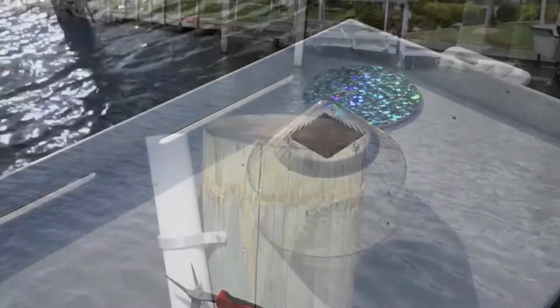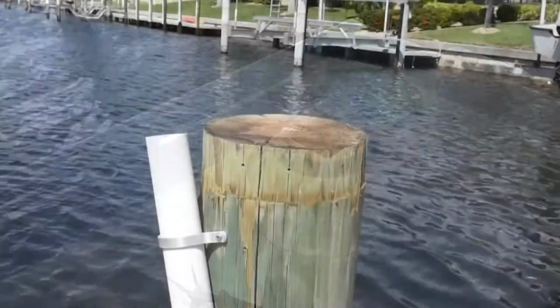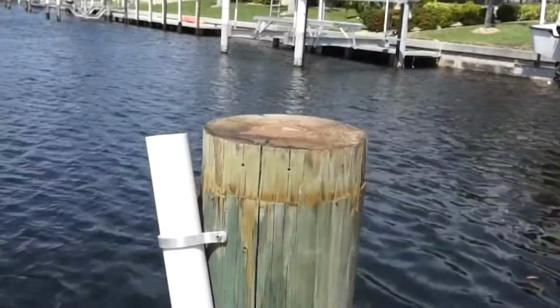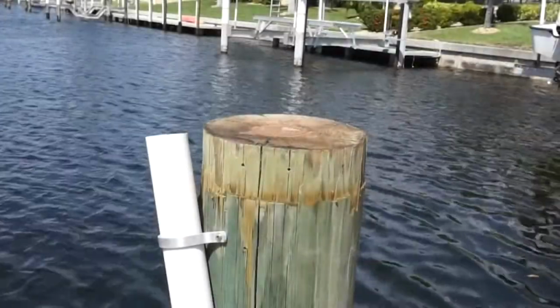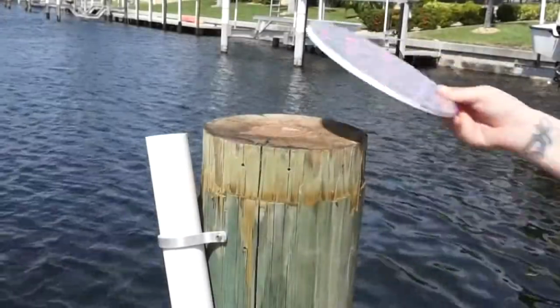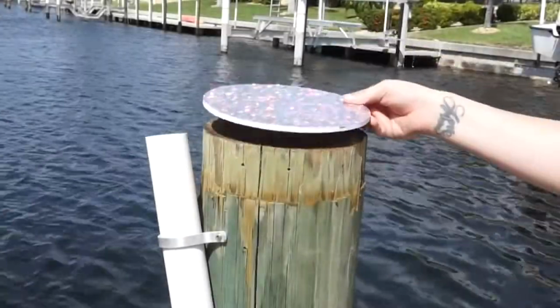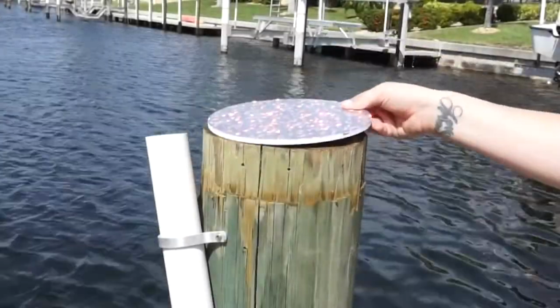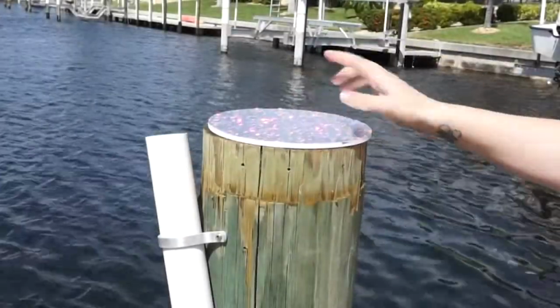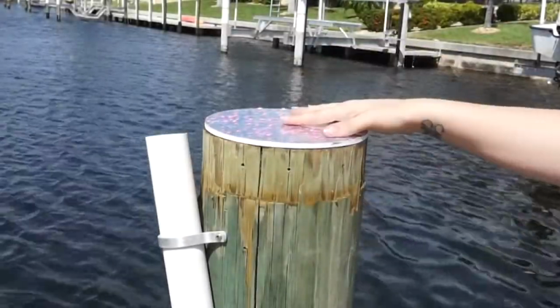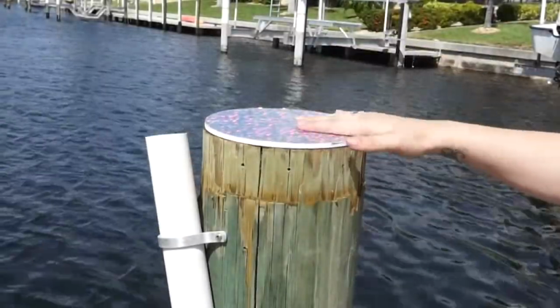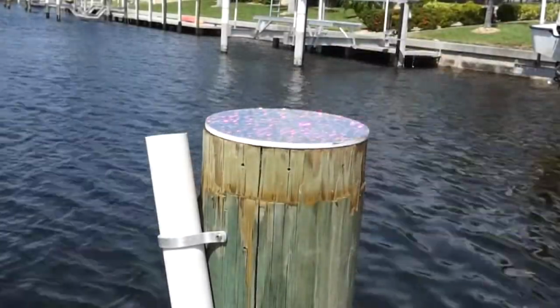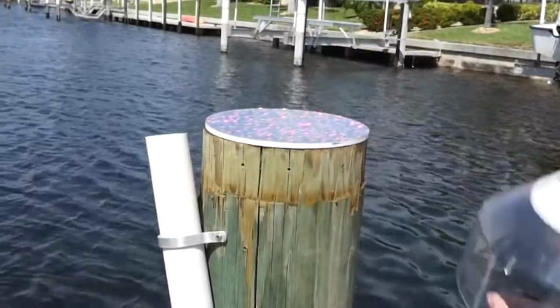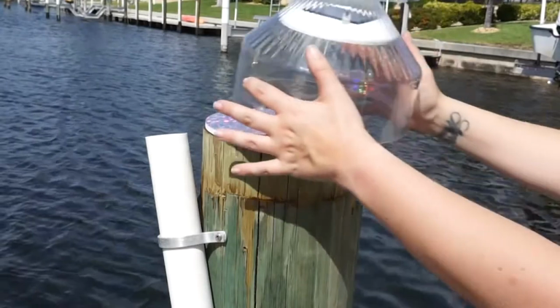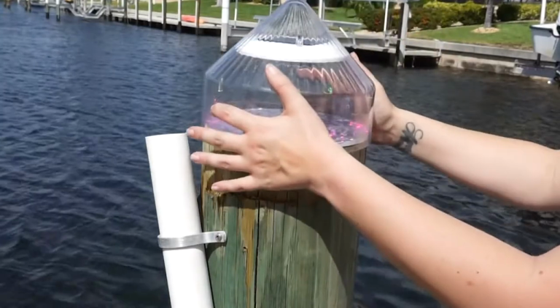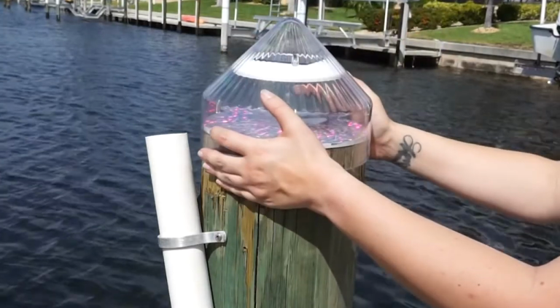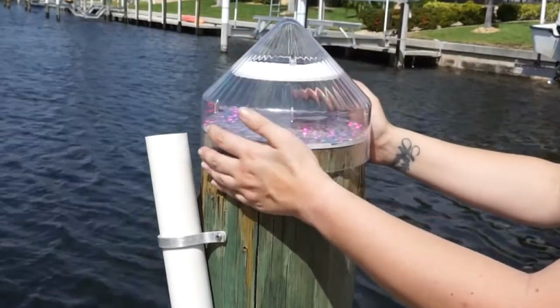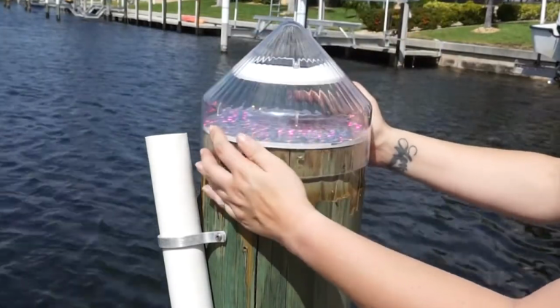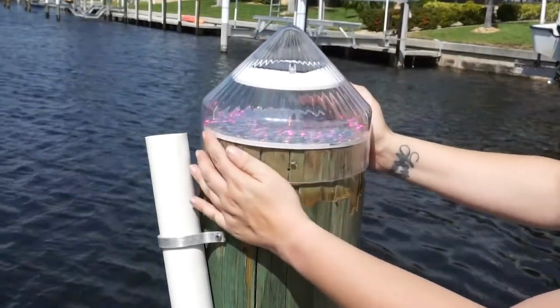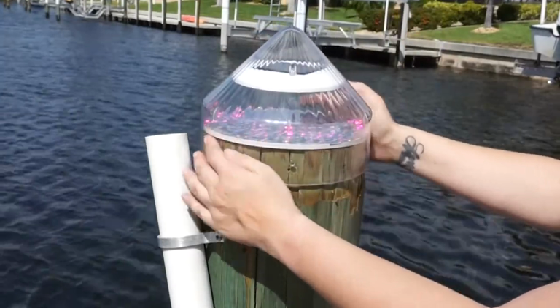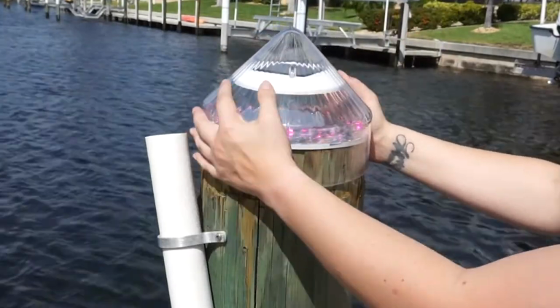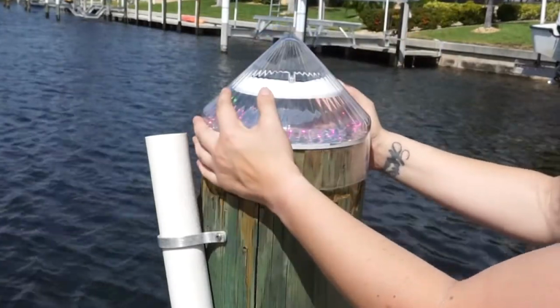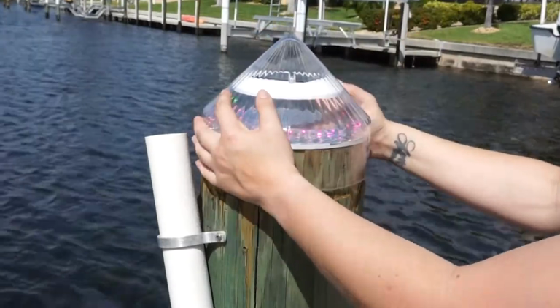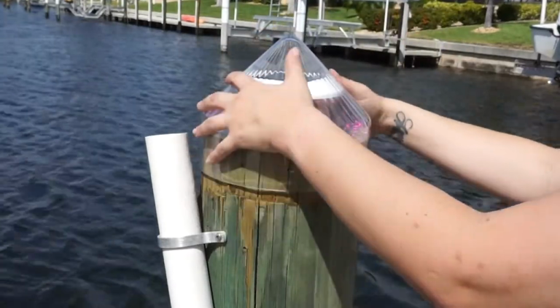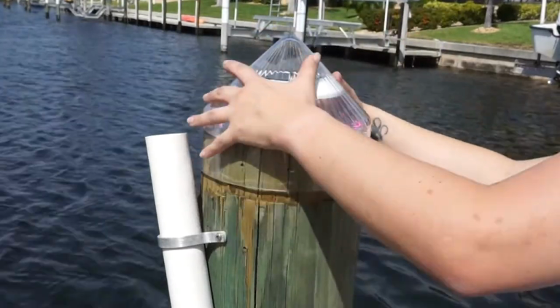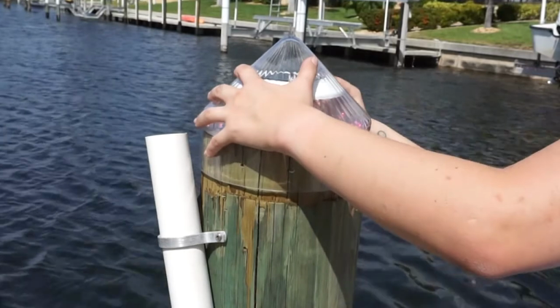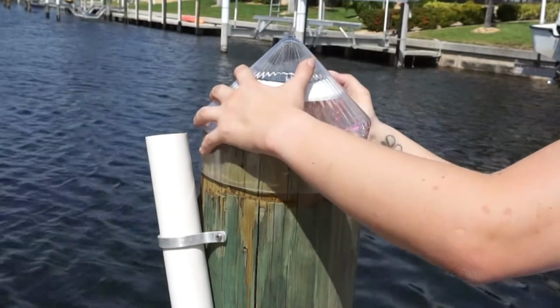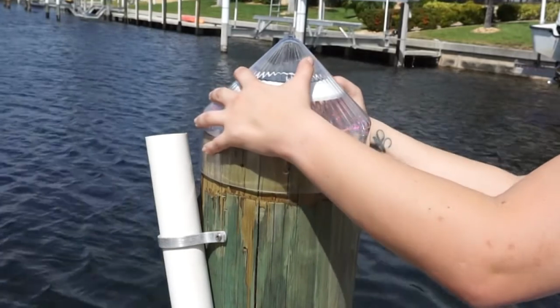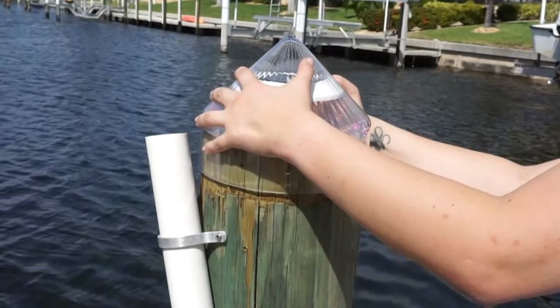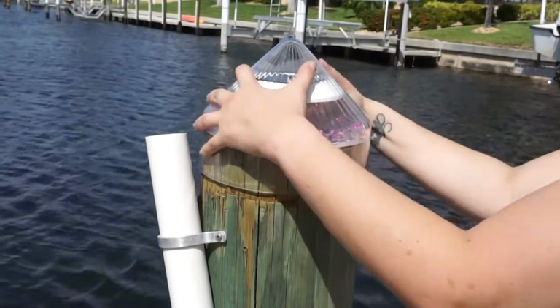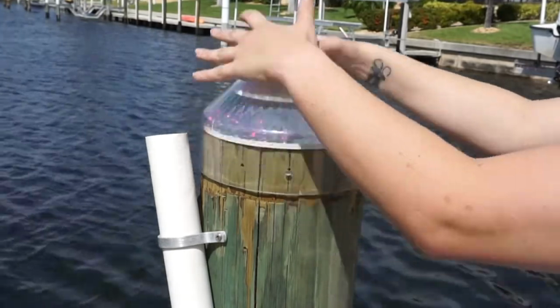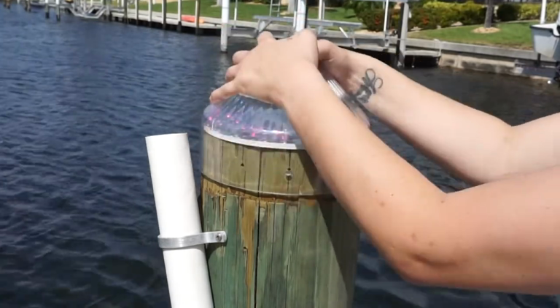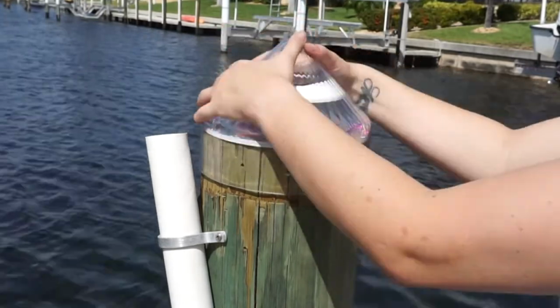While reinstalling your dock light, ensure that it's sealed correctly. Place the floor on your dock piling. Place your dock light on the dock piling and push down firmly so the floor fits snug to the shell. Ensure the shell is level all the way around.